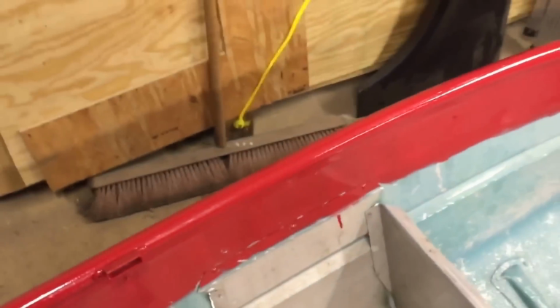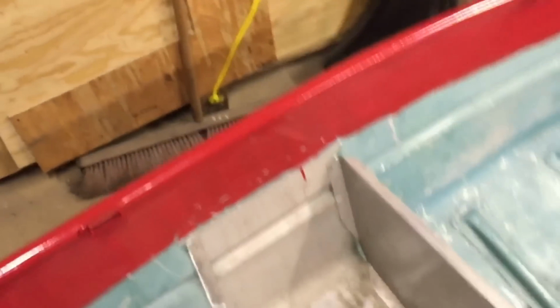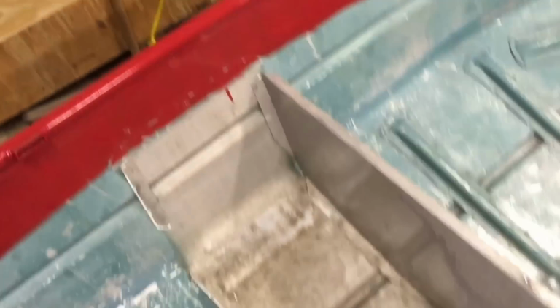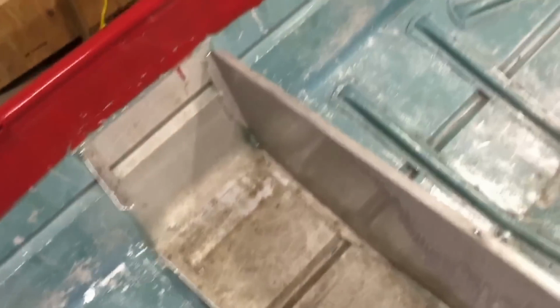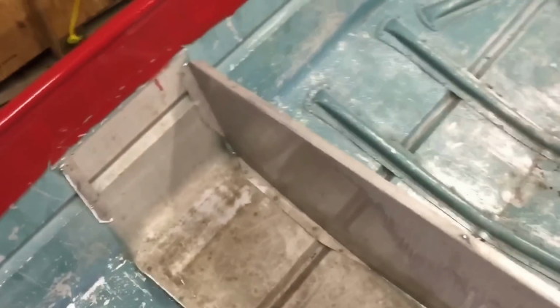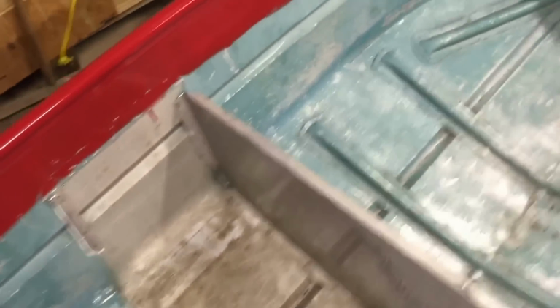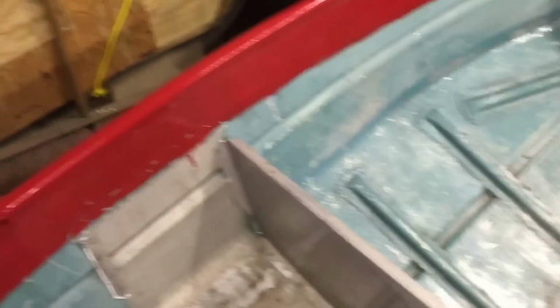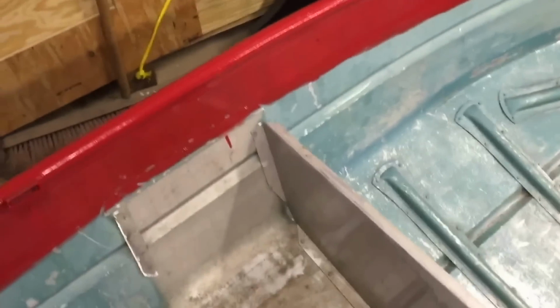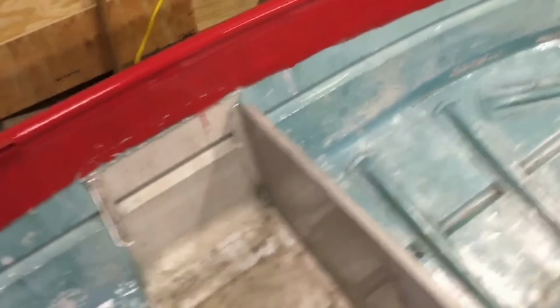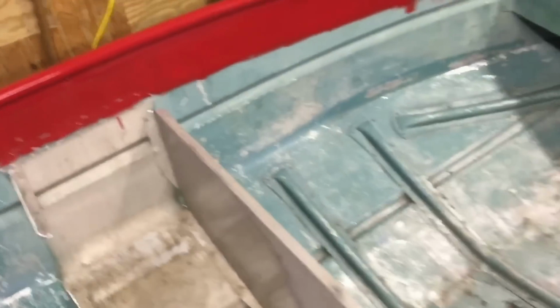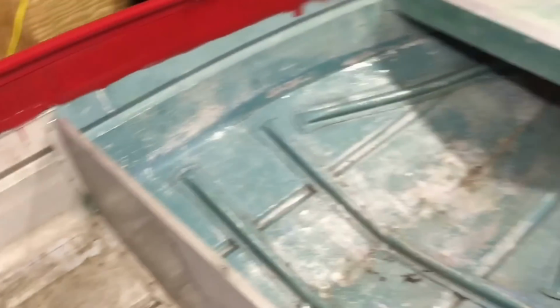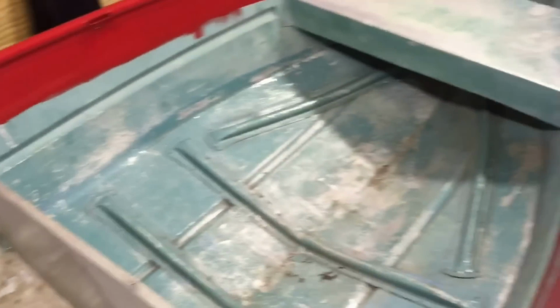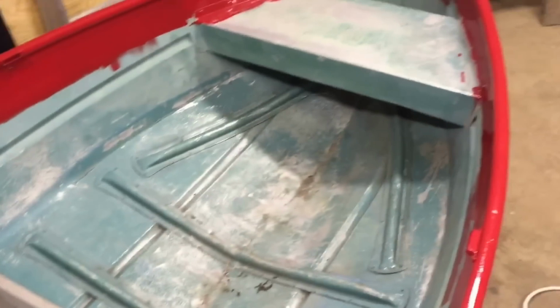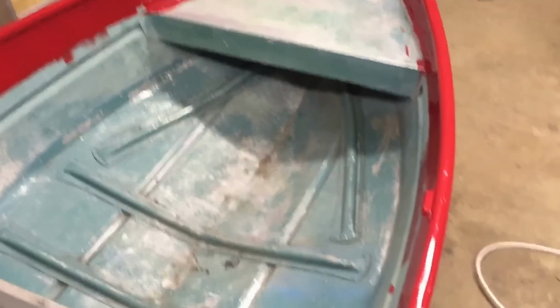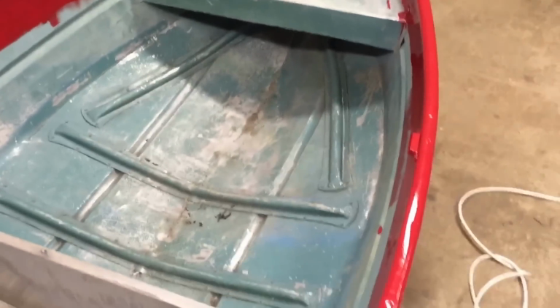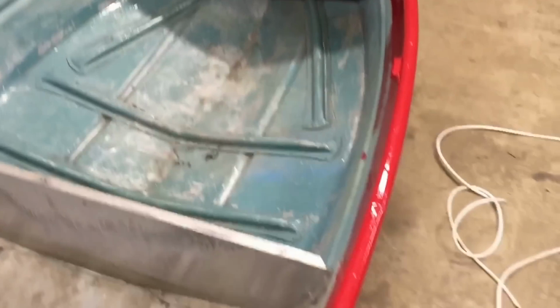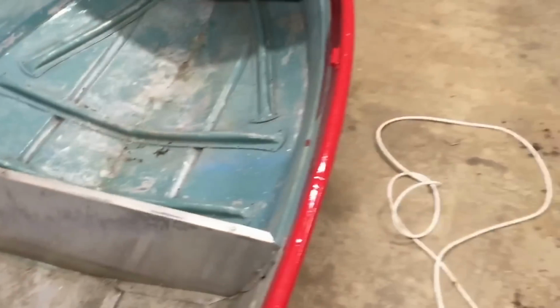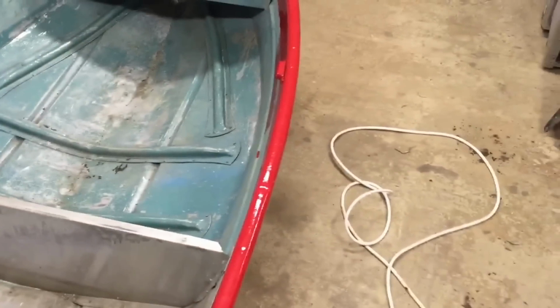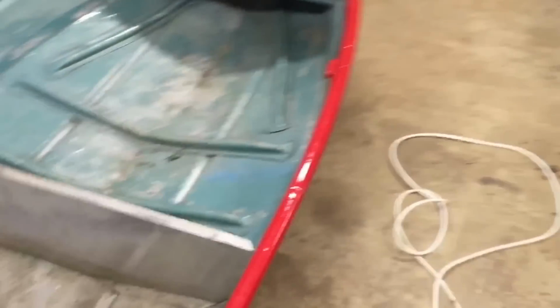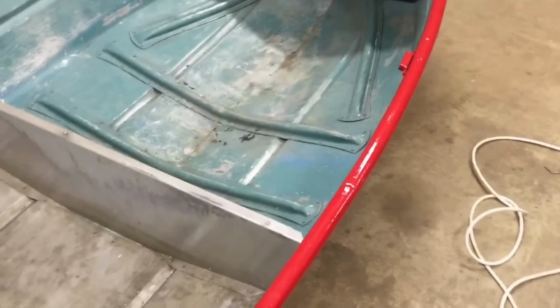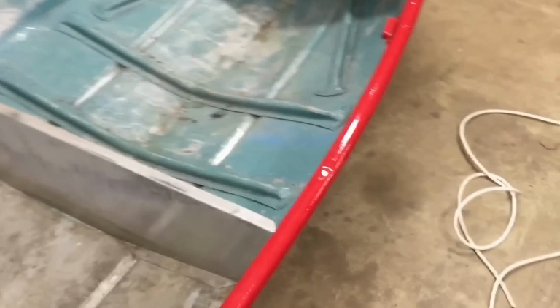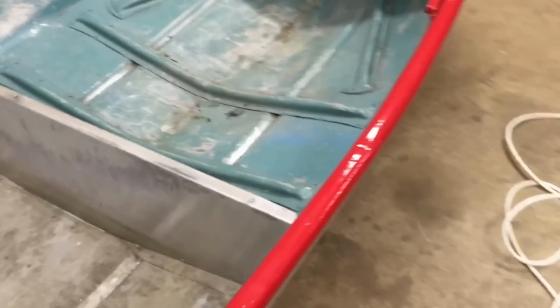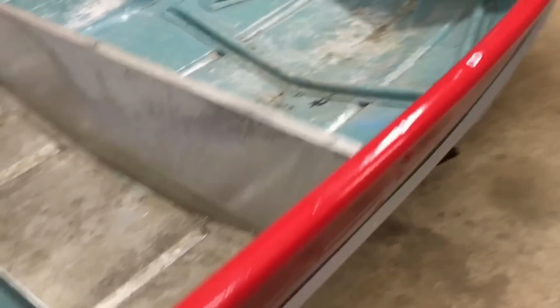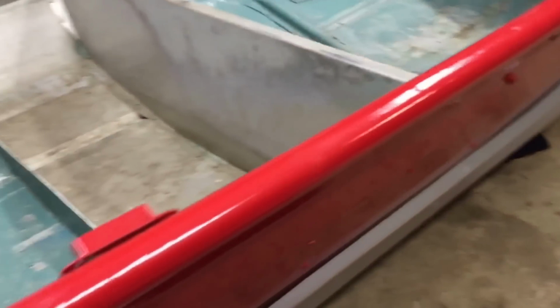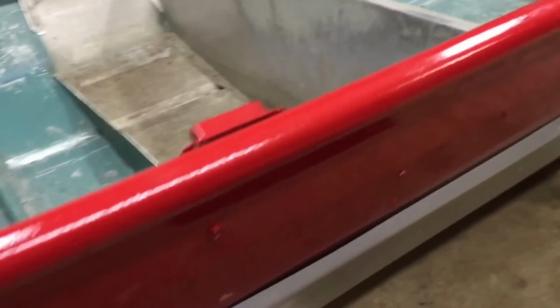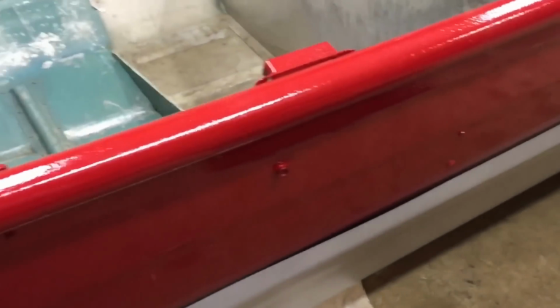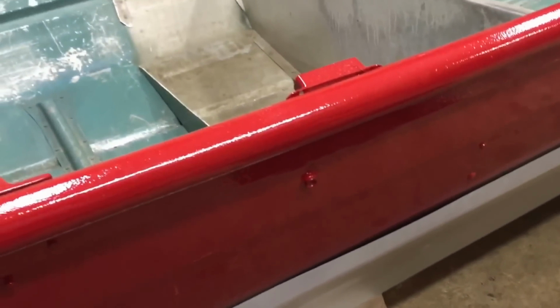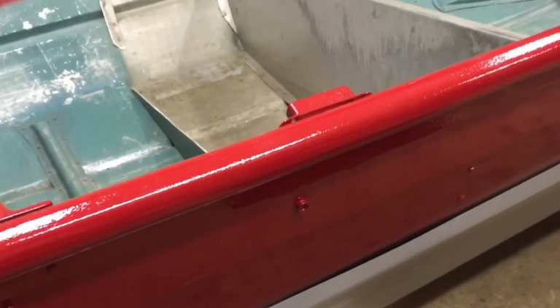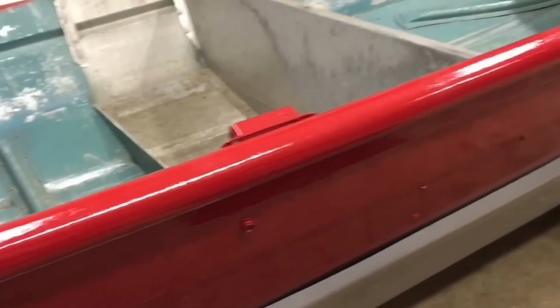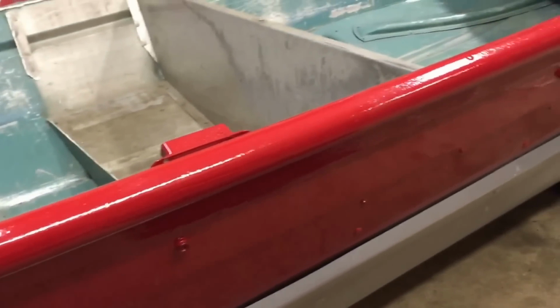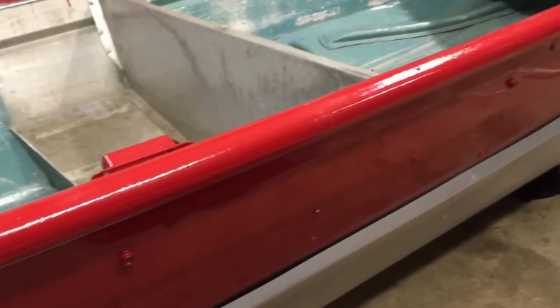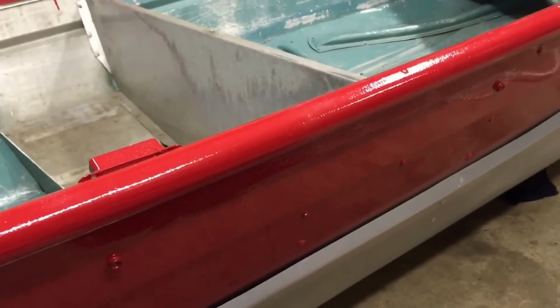I didn't want to do all that for a couple of reasons. One, I already painted the boat and I don't really want to paint it again. I don't want to touch it up, tape everything off, and do all that — so I left them and they're intact.